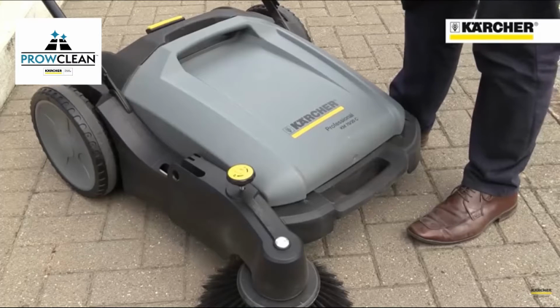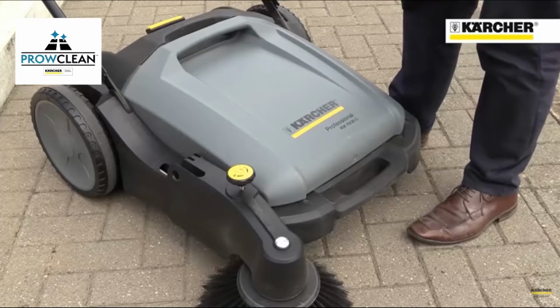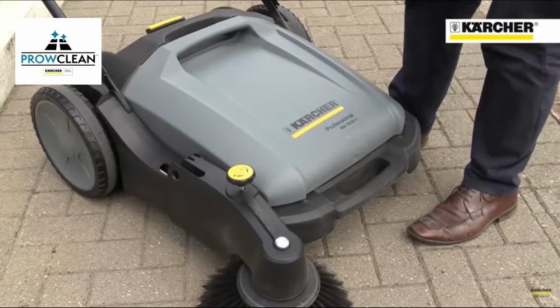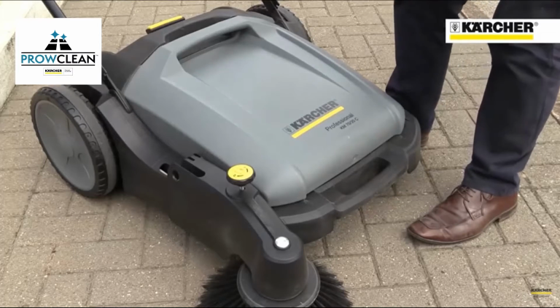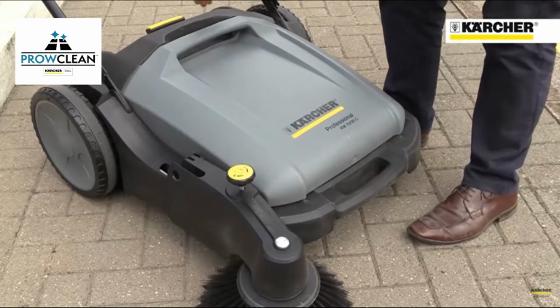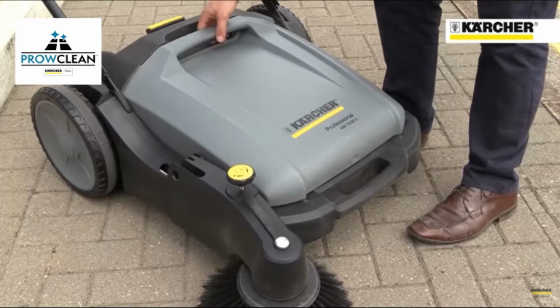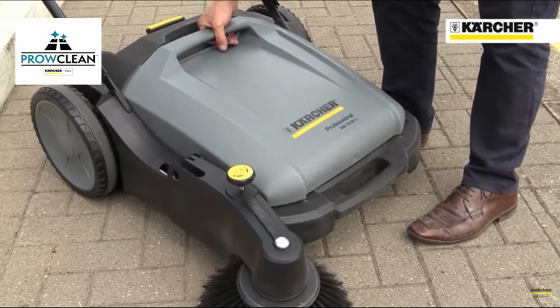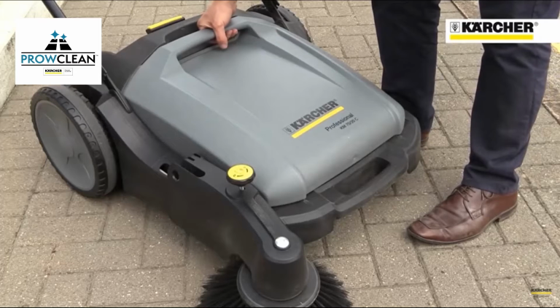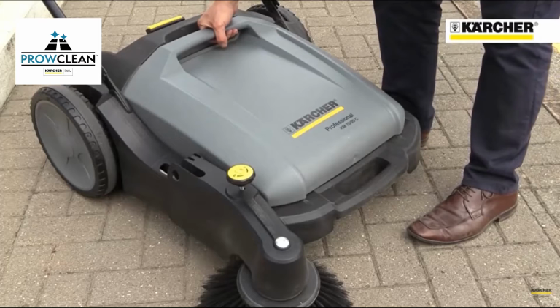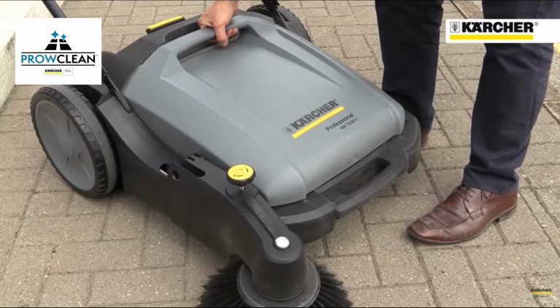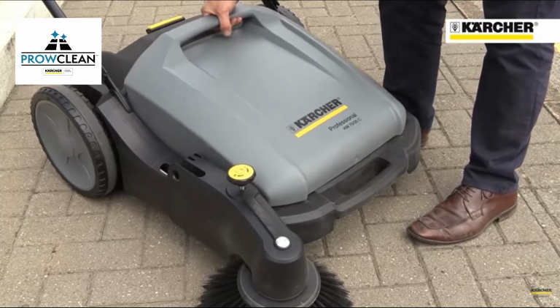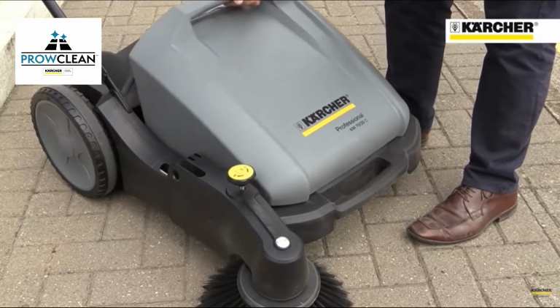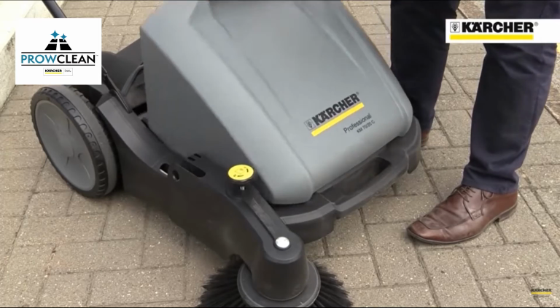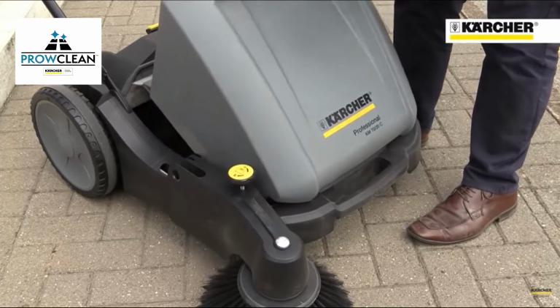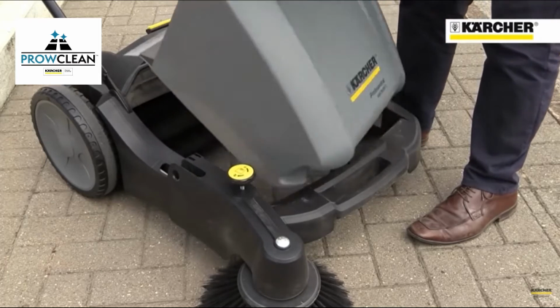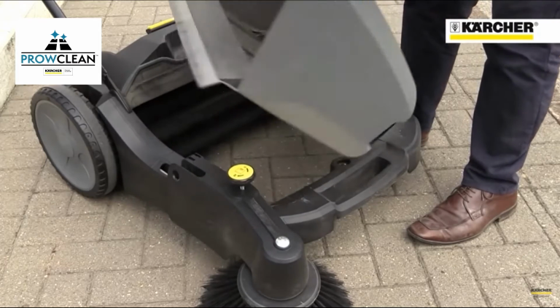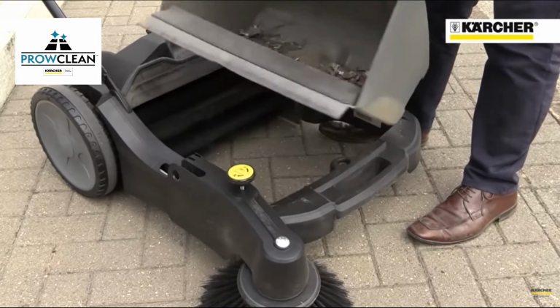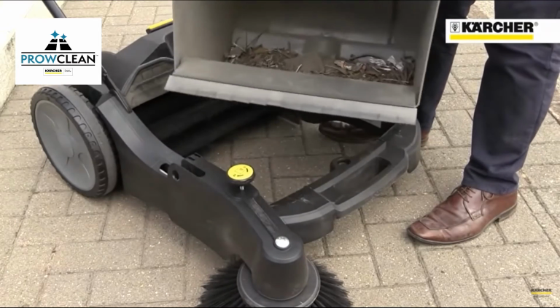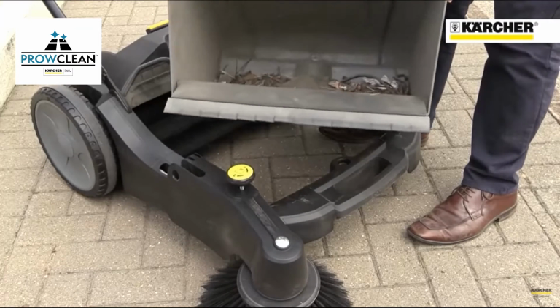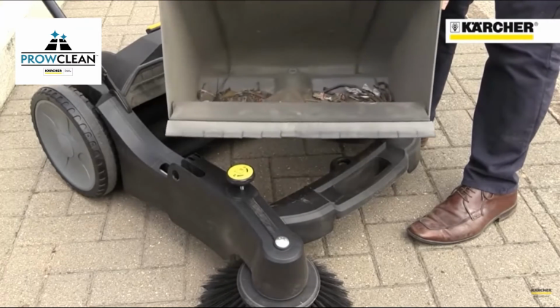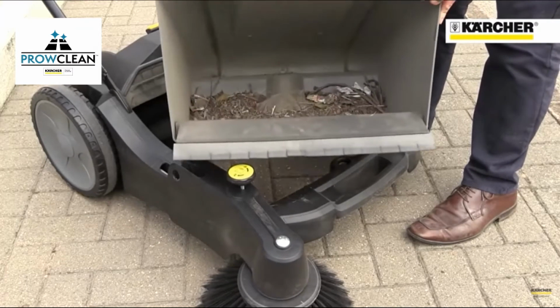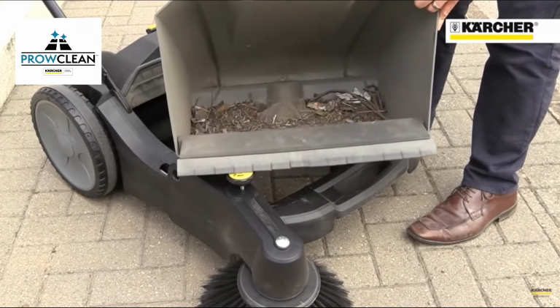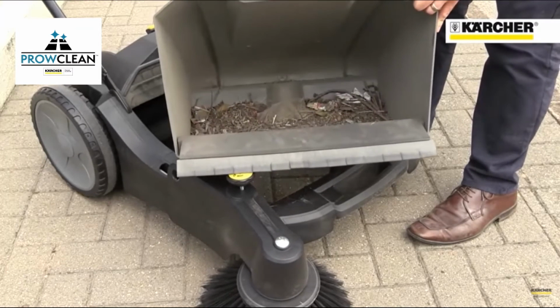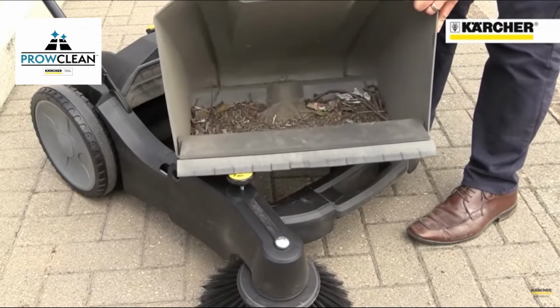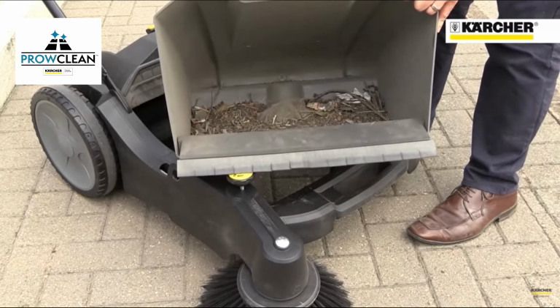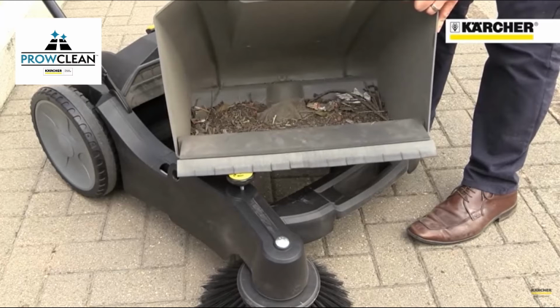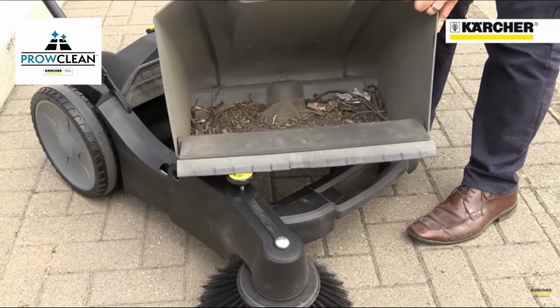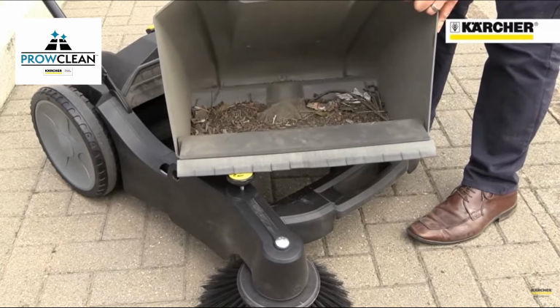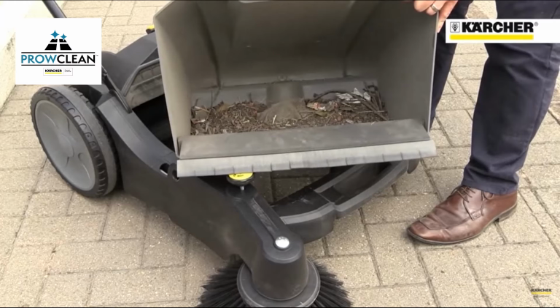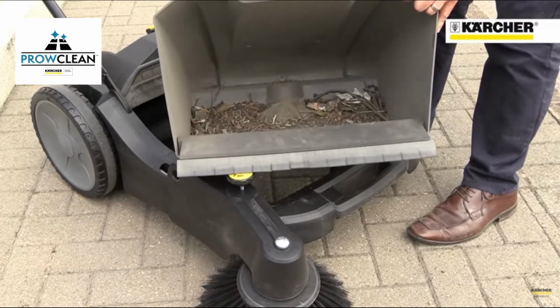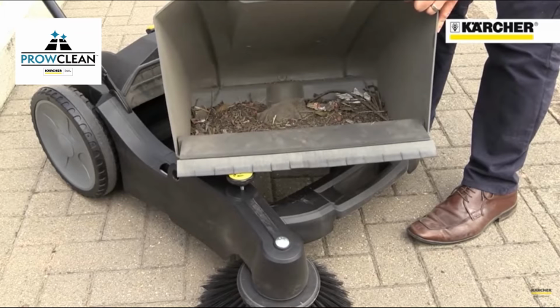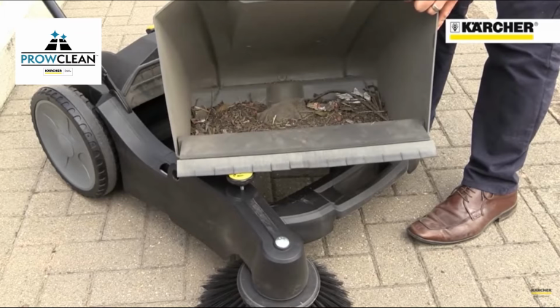The 7020 is very simple and robust, with a removable waste container that collects up to 20 litres of debris and is very easy to empty.